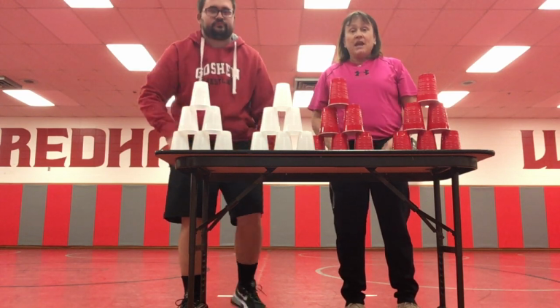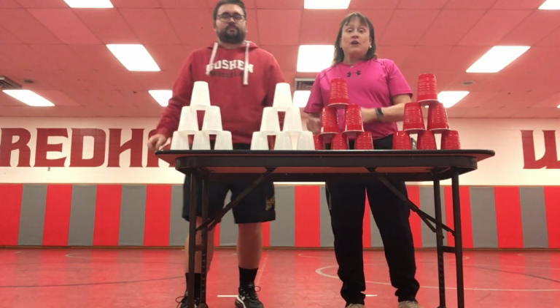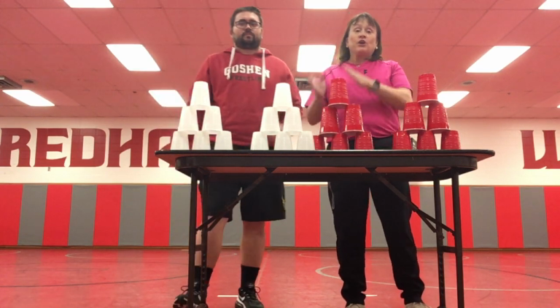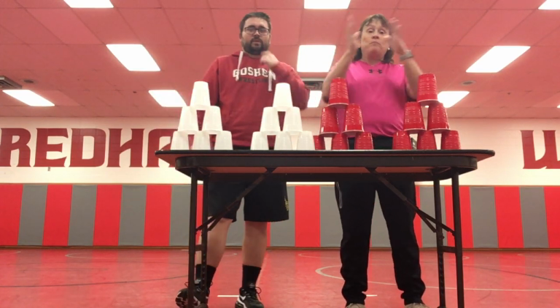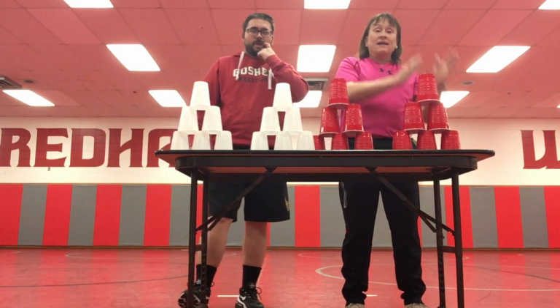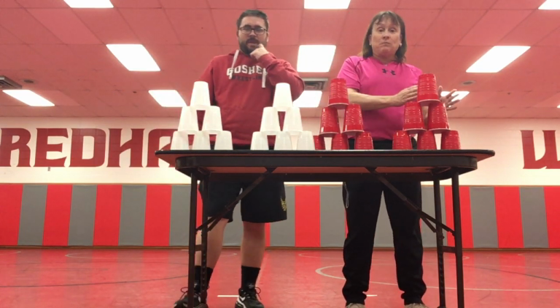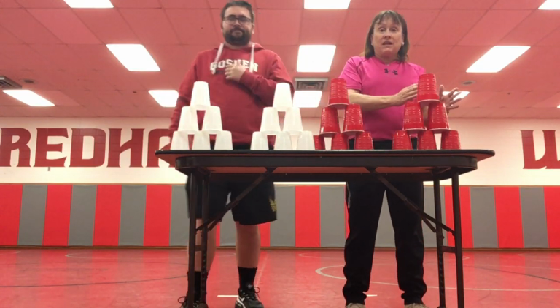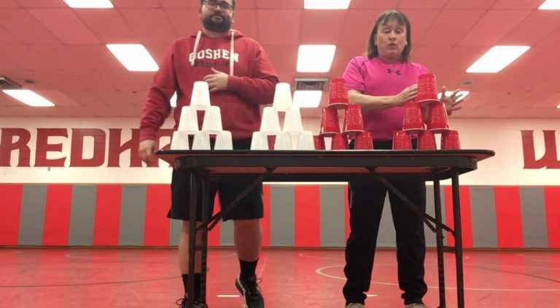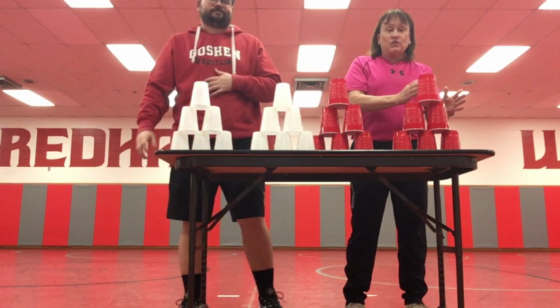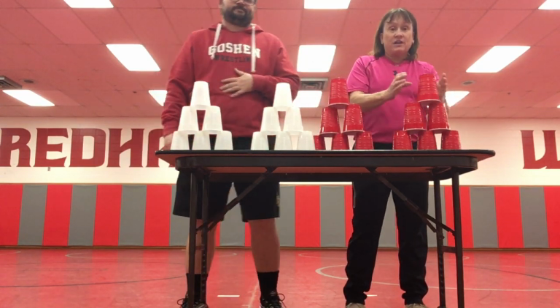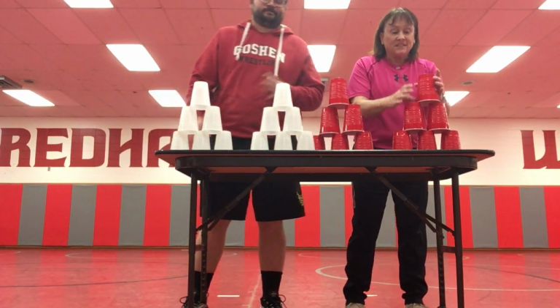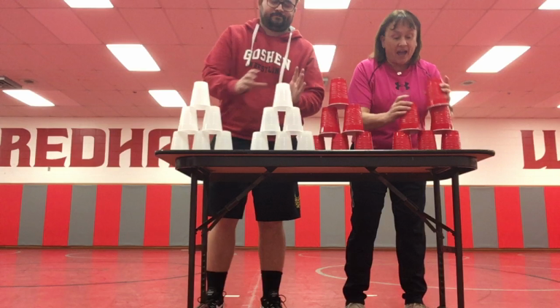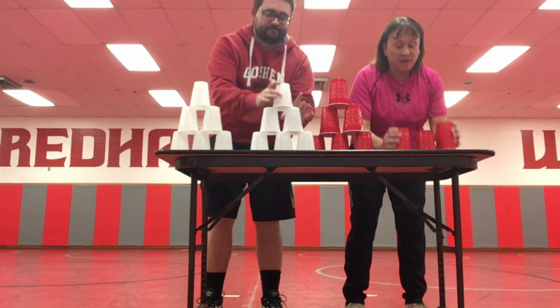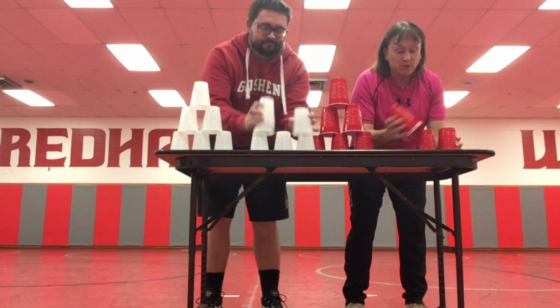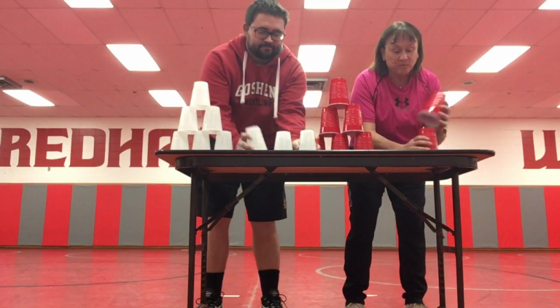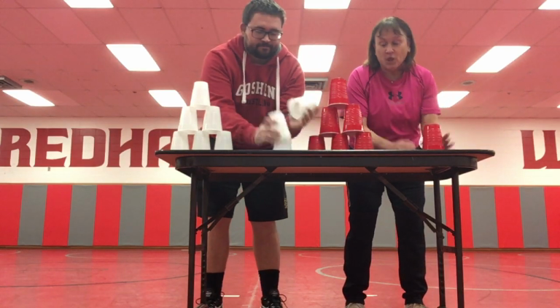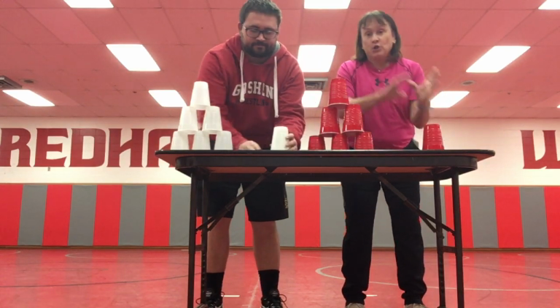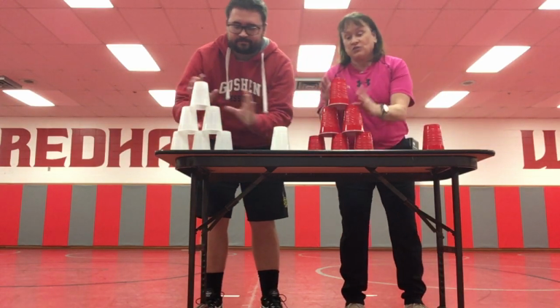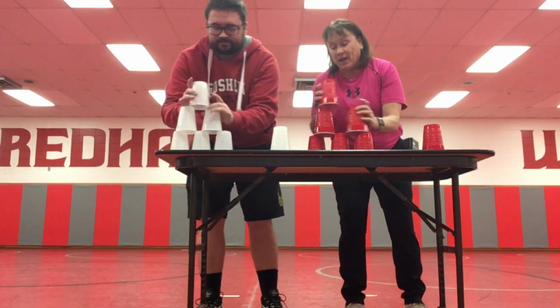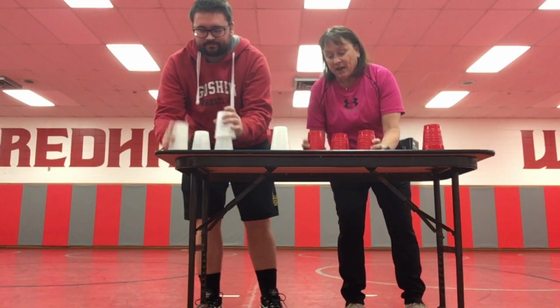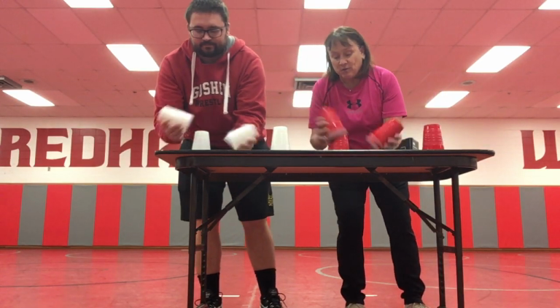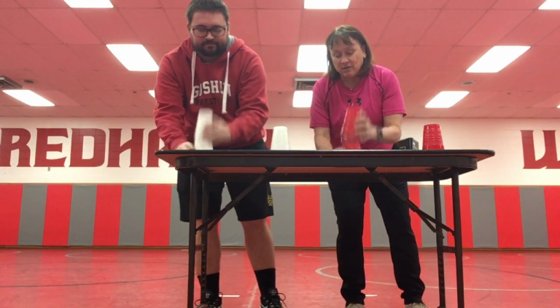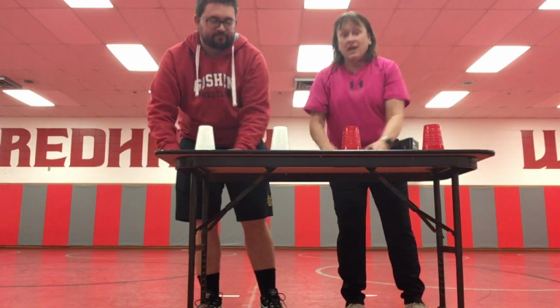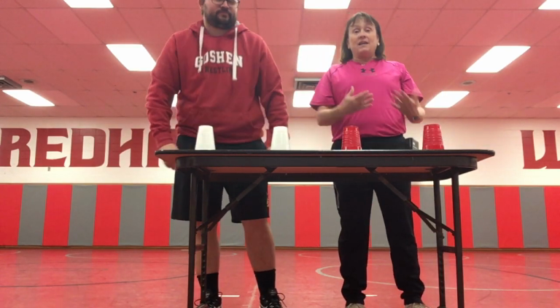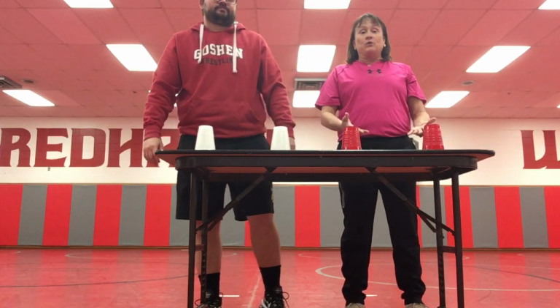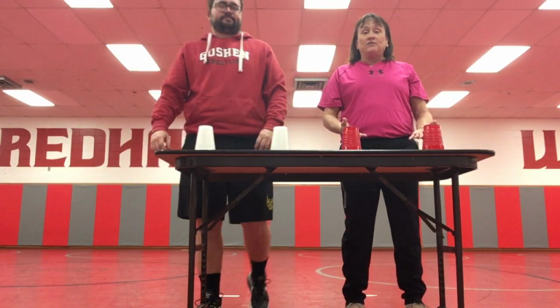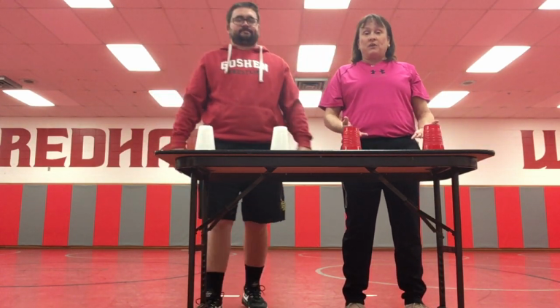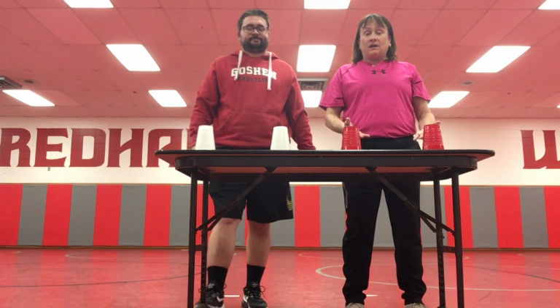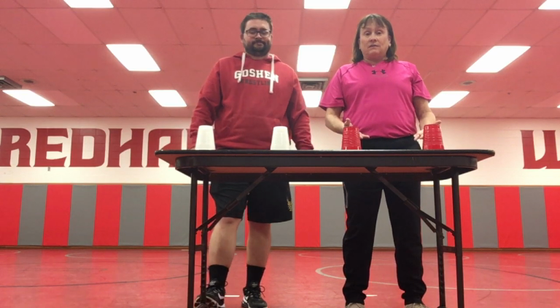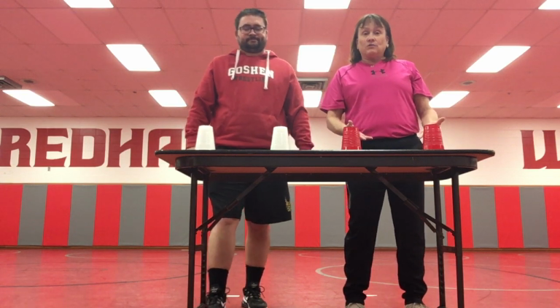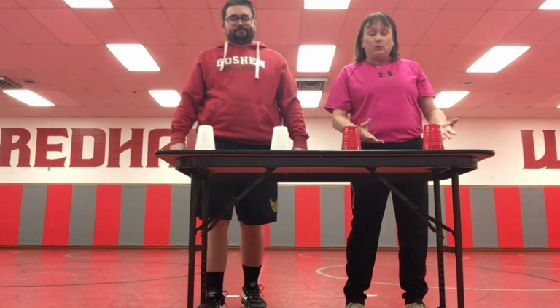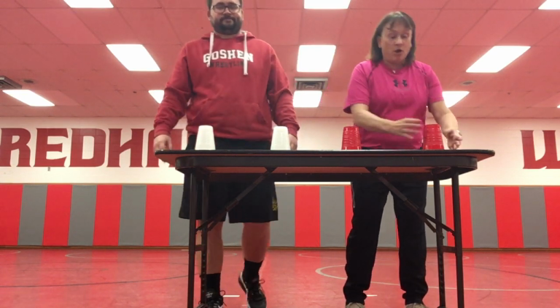Now you're going to go back to the beginning where you started. Stack them down, stack them down, and now you're ready to do it again. So here we go.